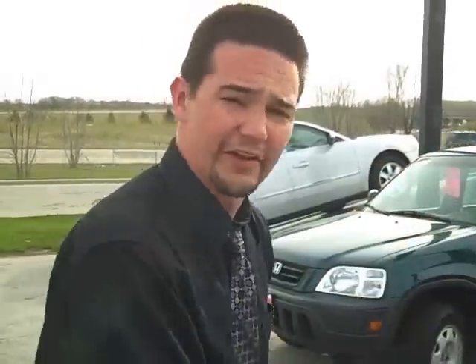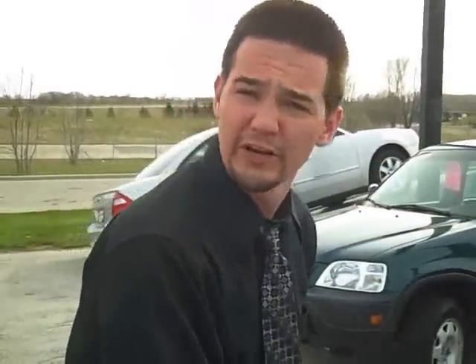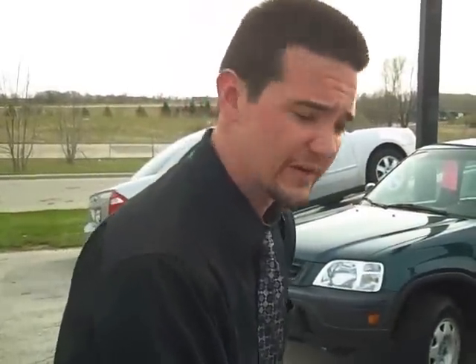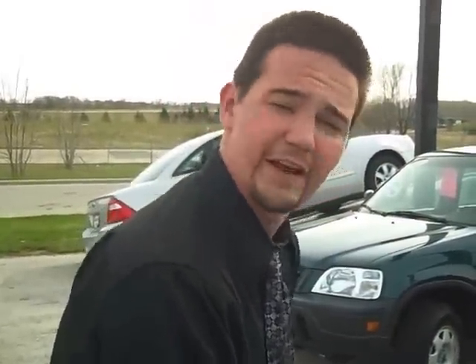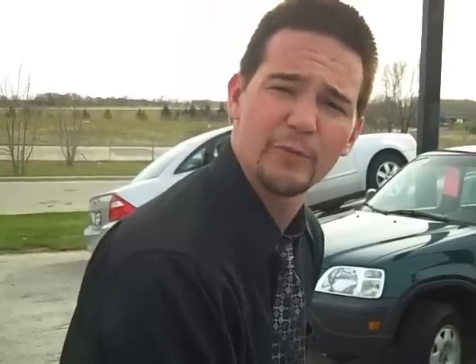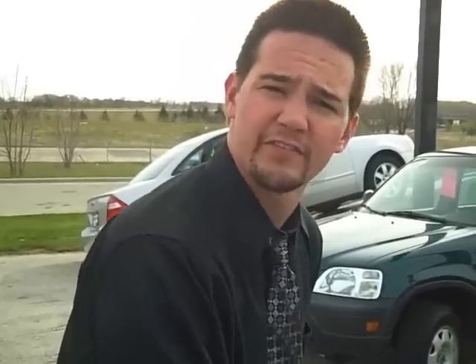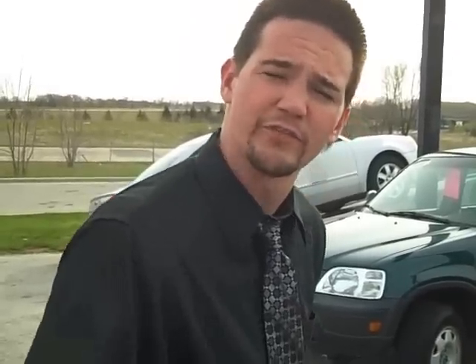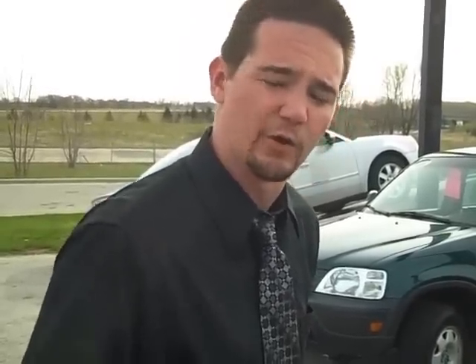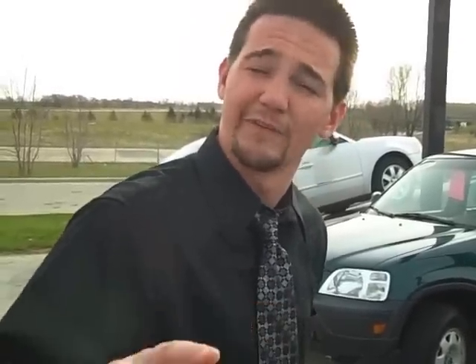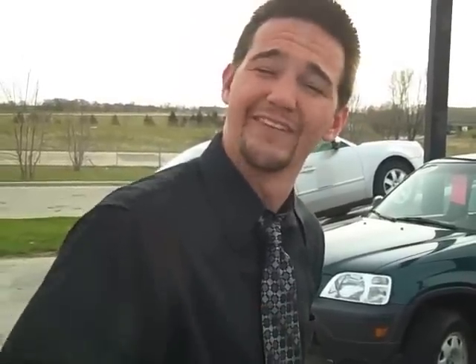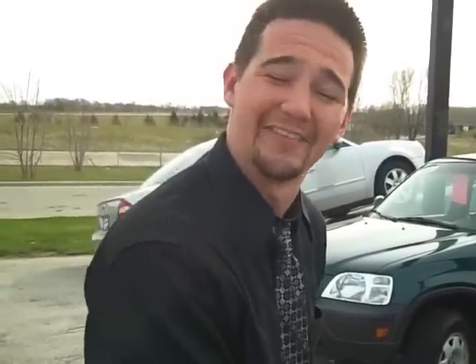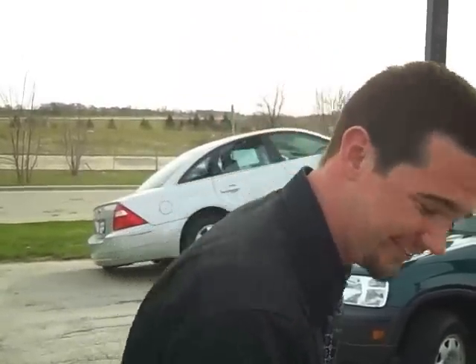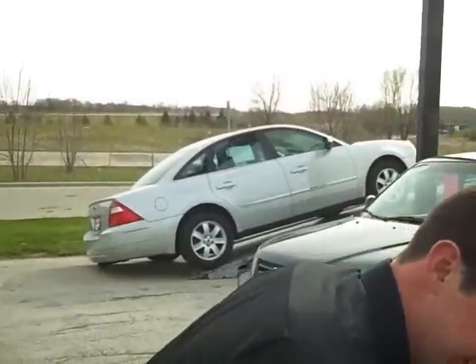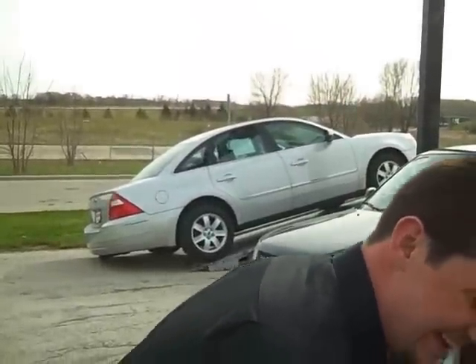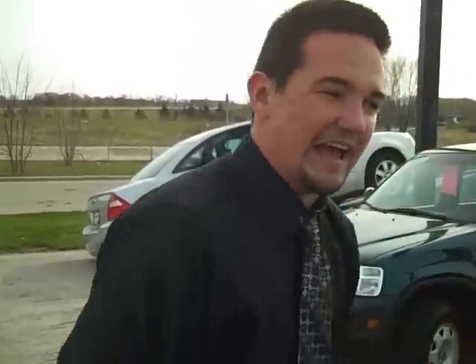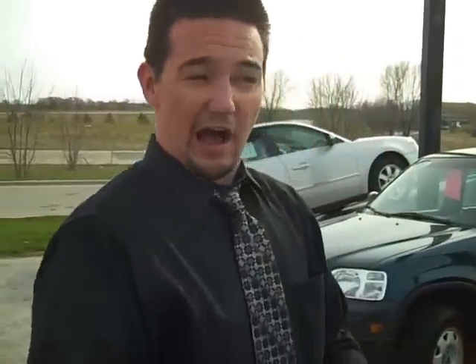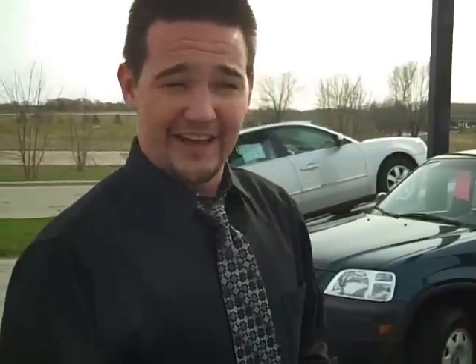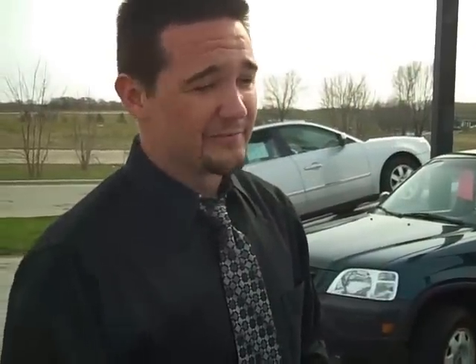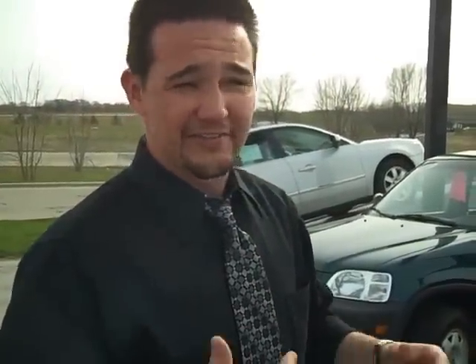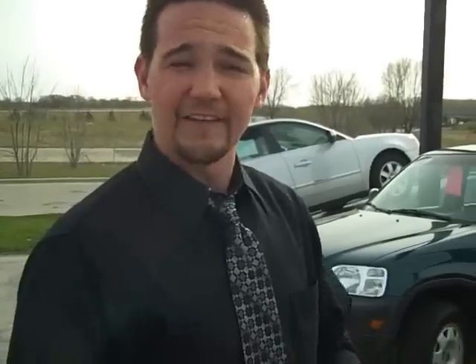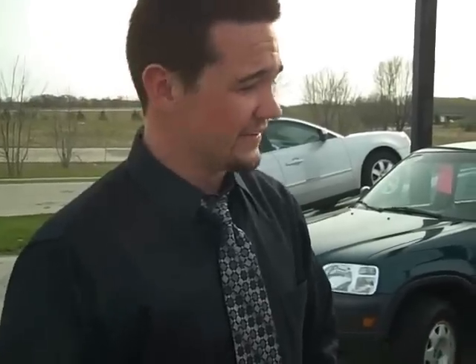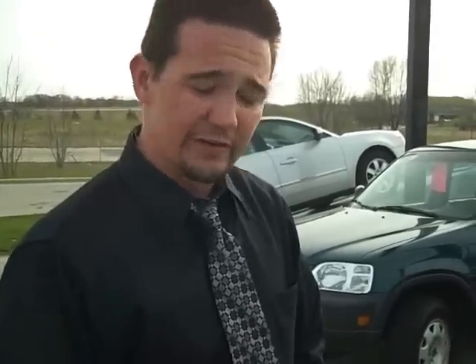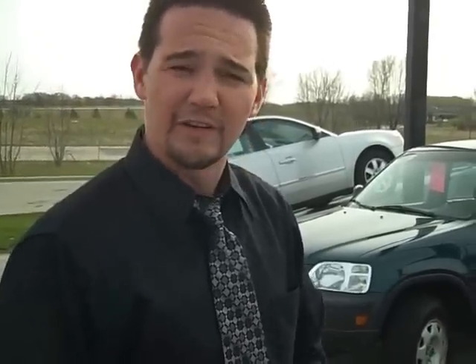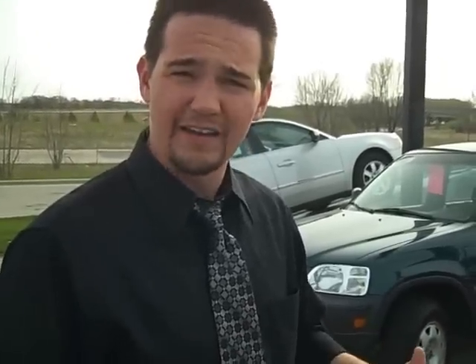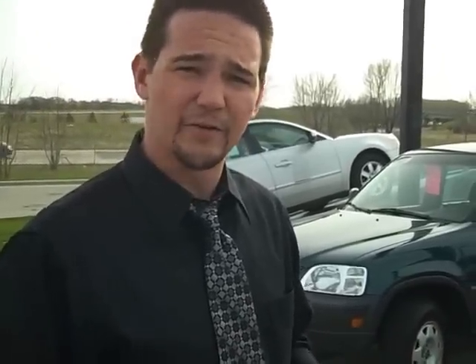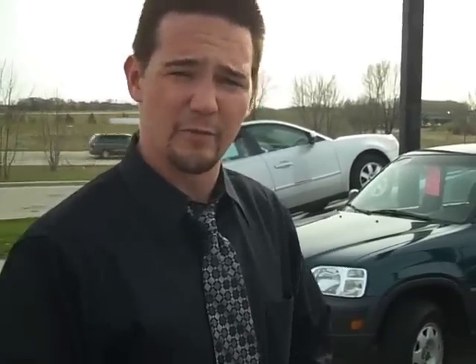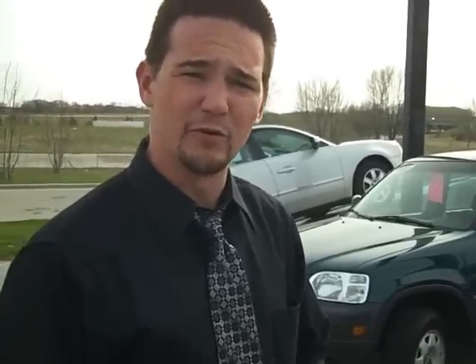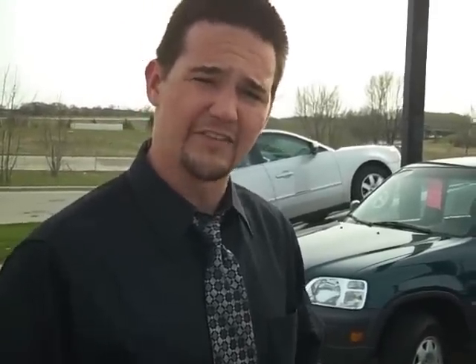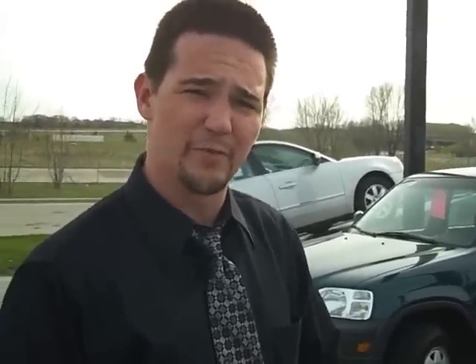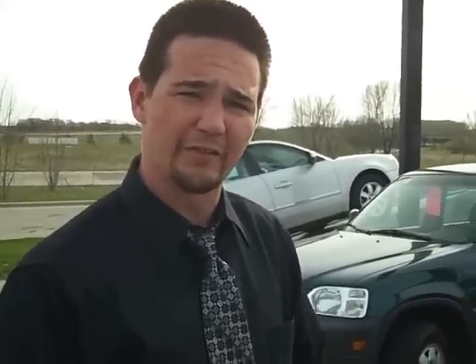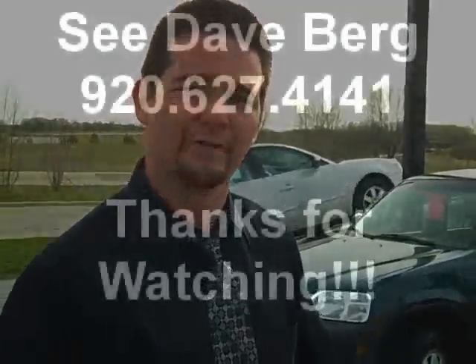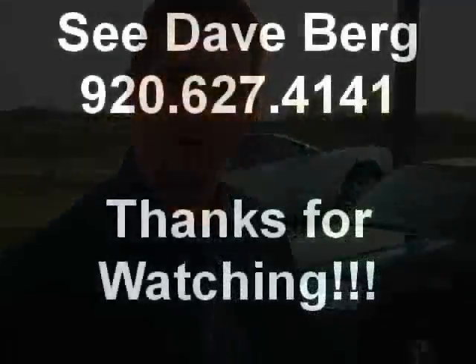All in all, pretty great vehicle. Right now the price we have on this is $4,995 with 110,000 miles — definitely a good investment. Come on in, take it for a drive, see what we can do. Again, this is Dave Berg from Lakeland Automotive, thanks for watching.